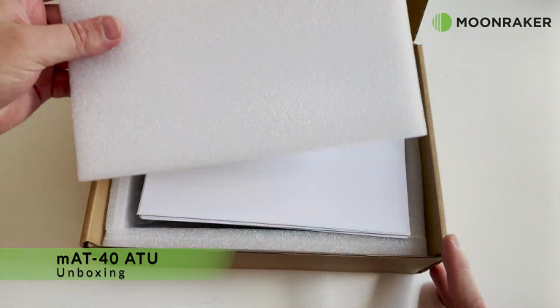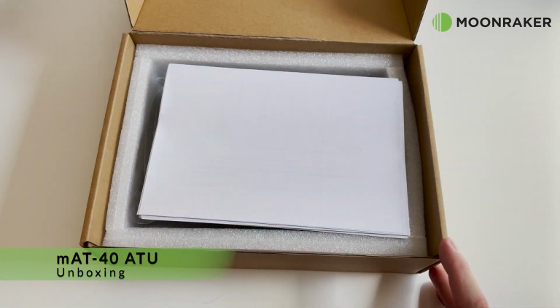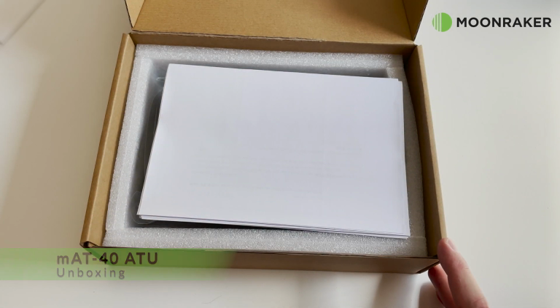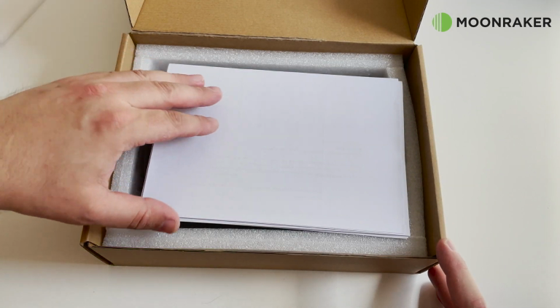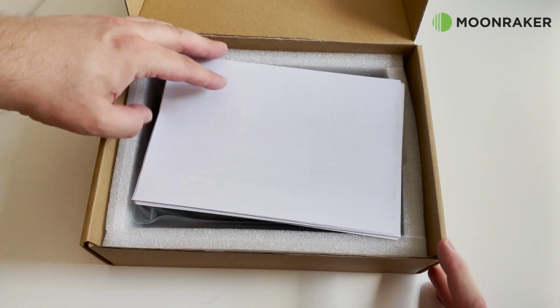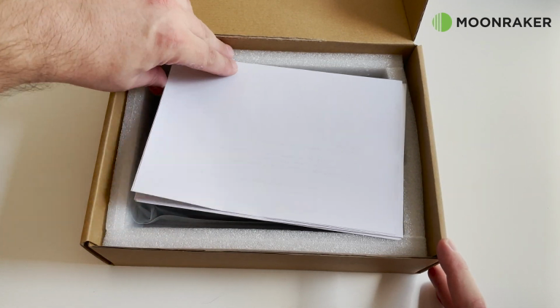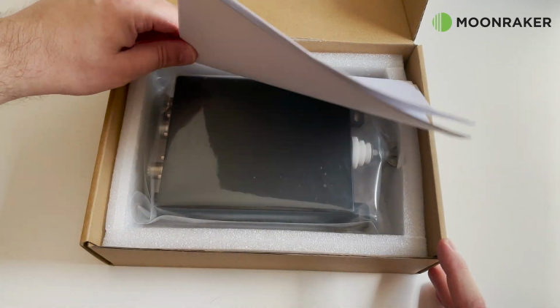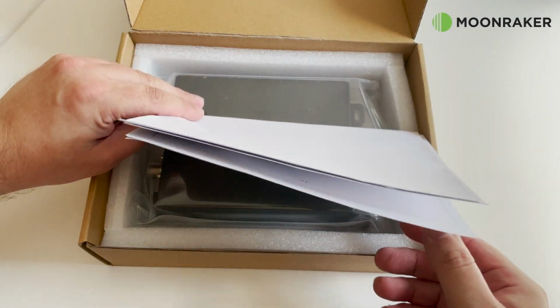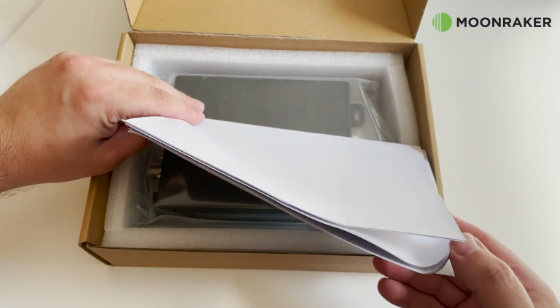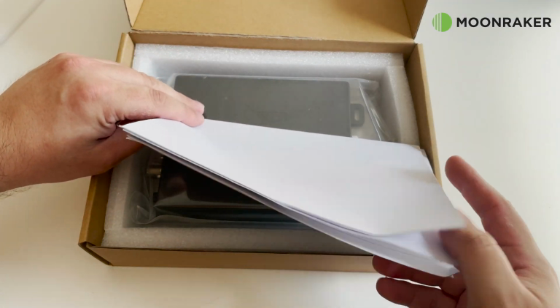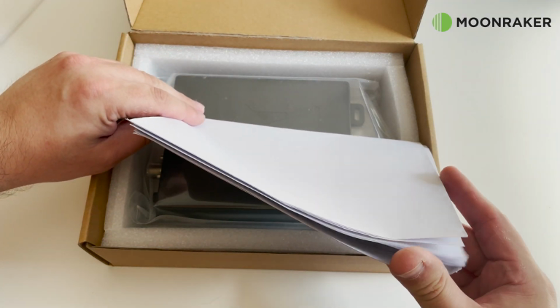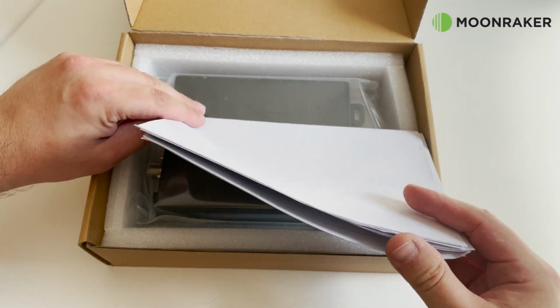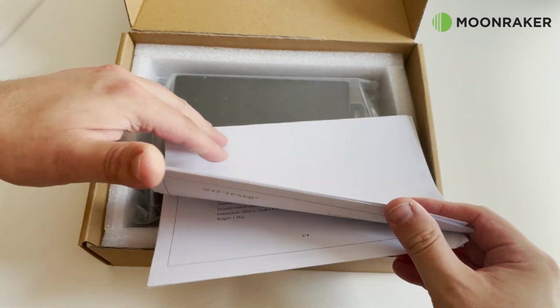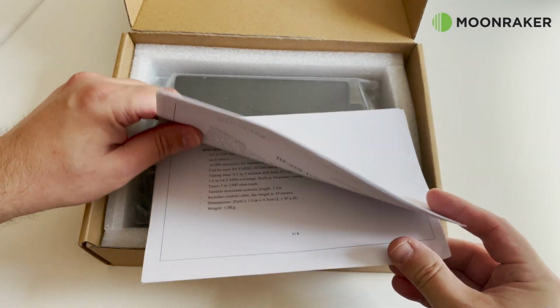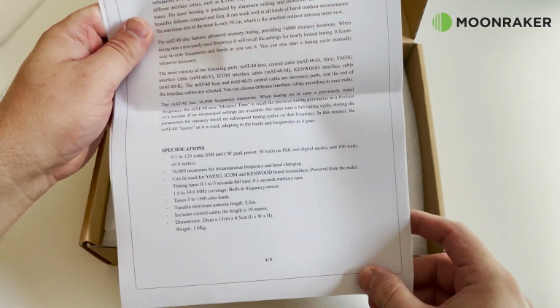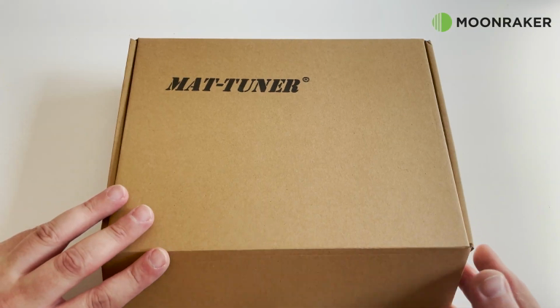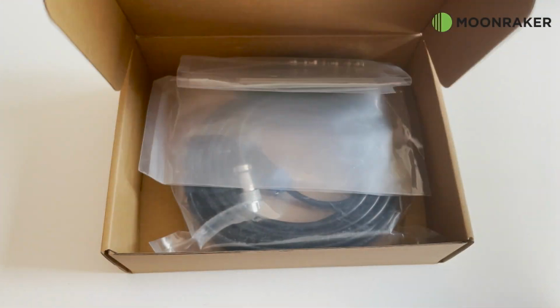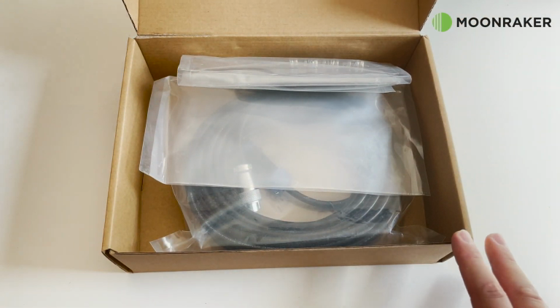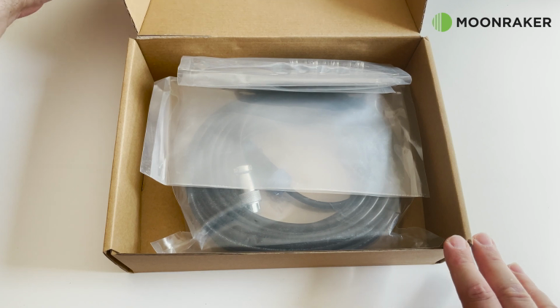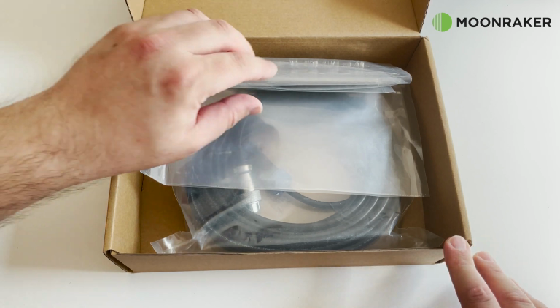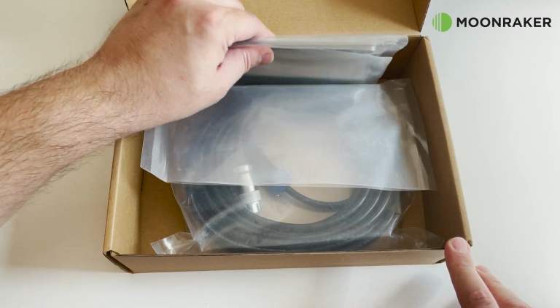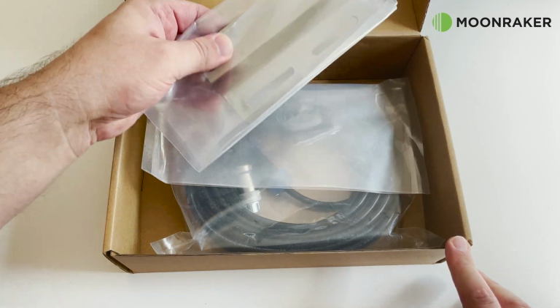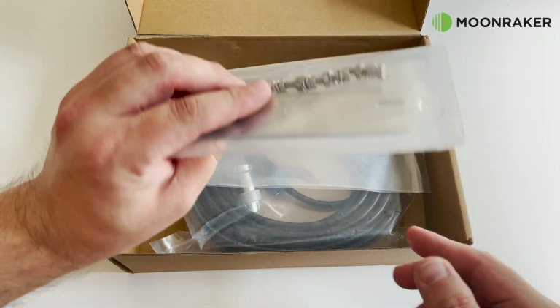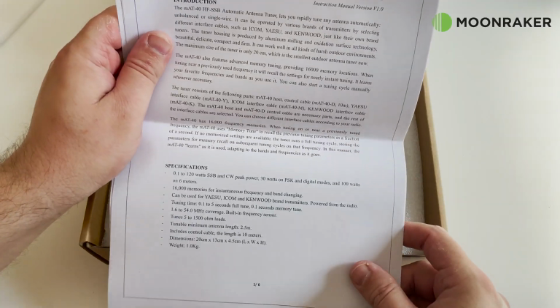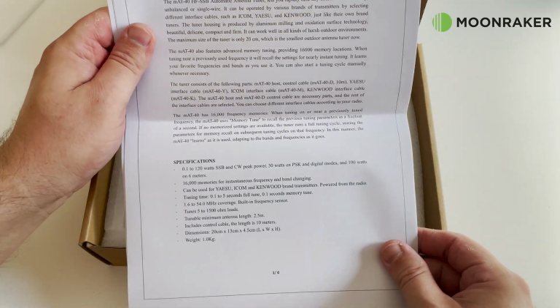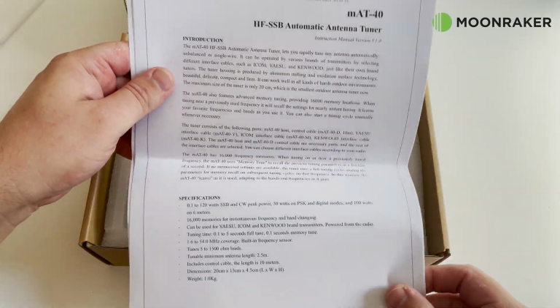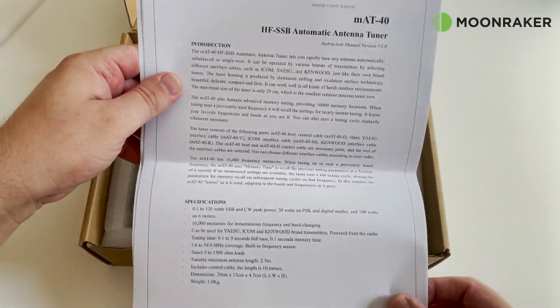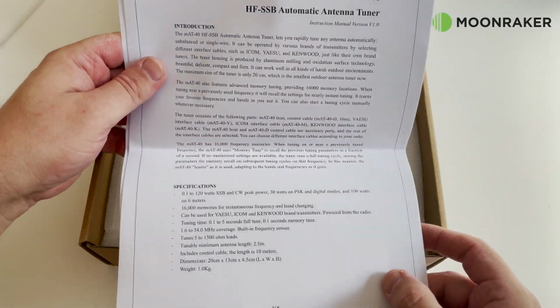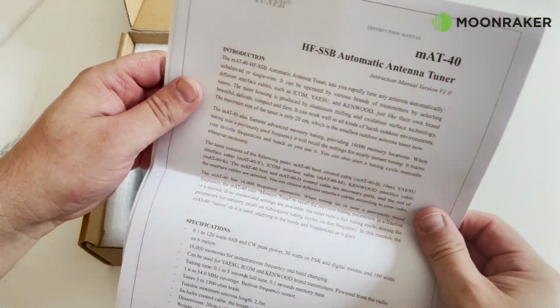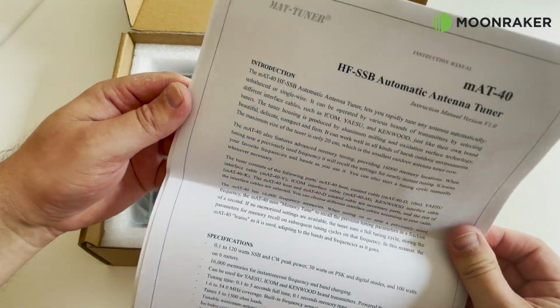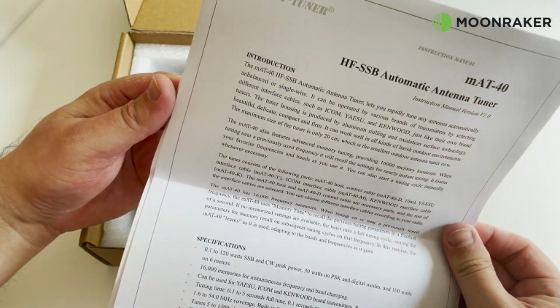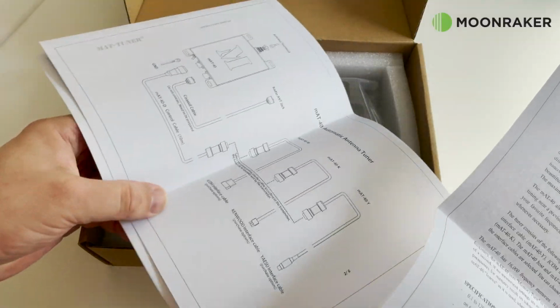The MAP 40 outdoor antenna tuner will arrive with two boxes. One box will contain the MAP 40 and the other will contain the mounting and feeding accessories. The MAP 40 comes with a printed specification sheet and a schematic to help plan your MAP 40 installation.